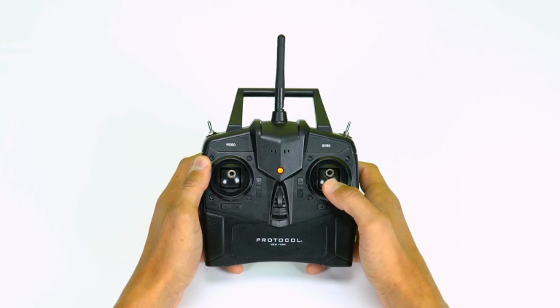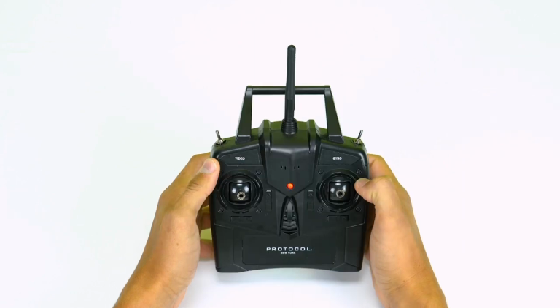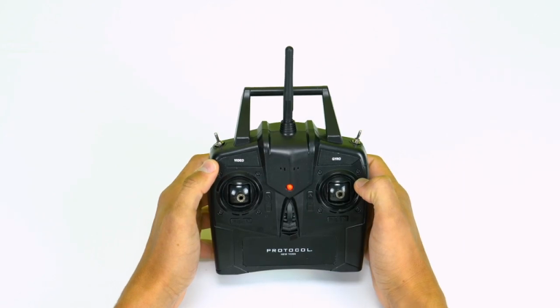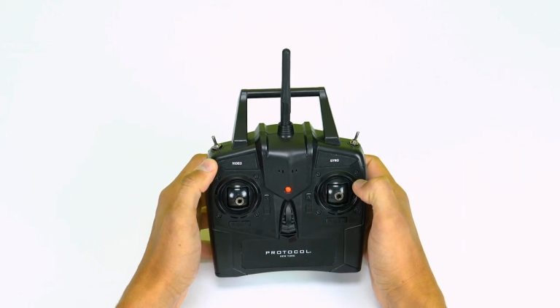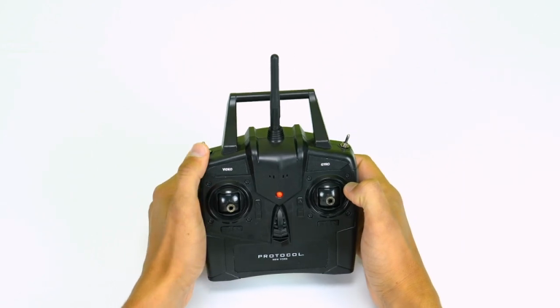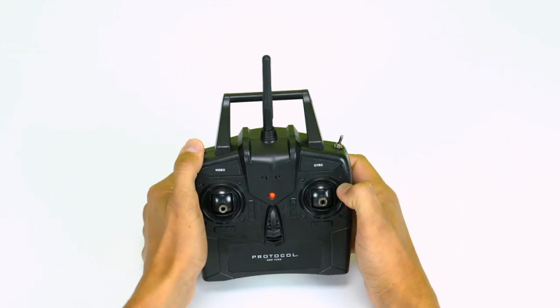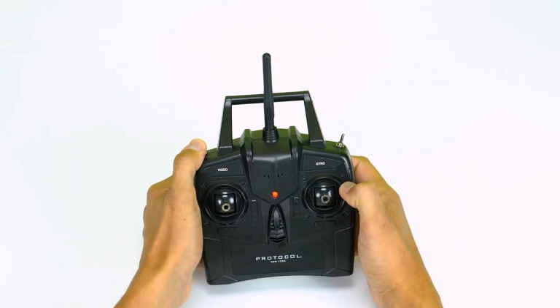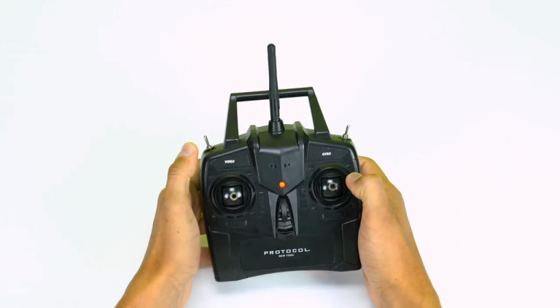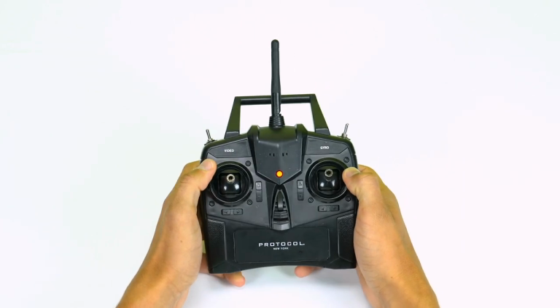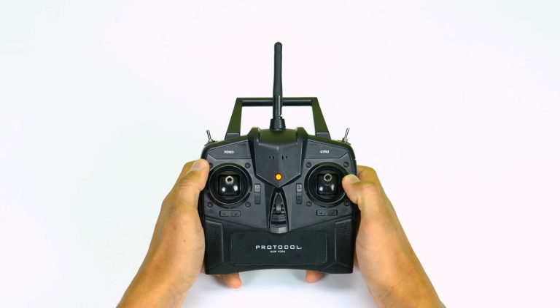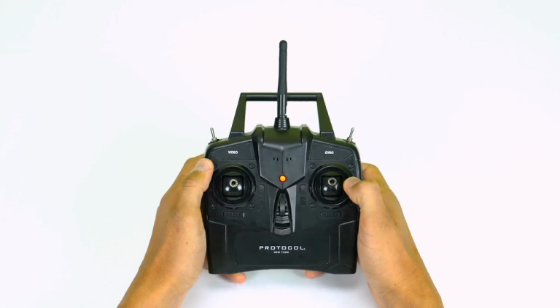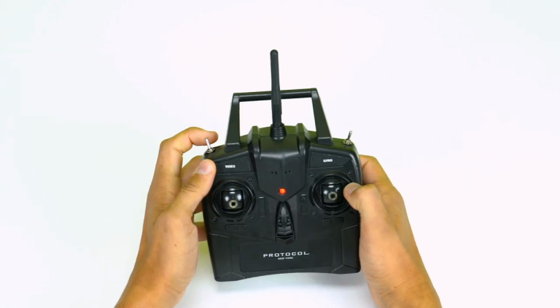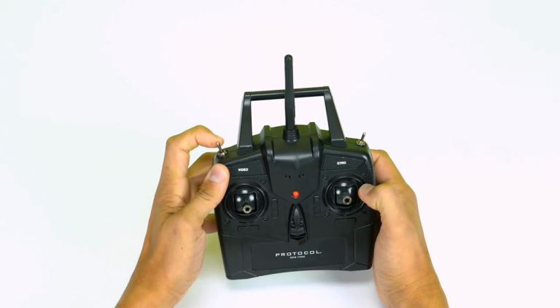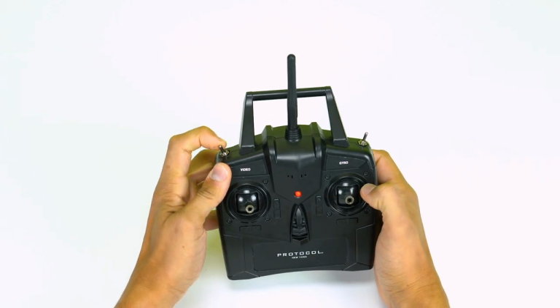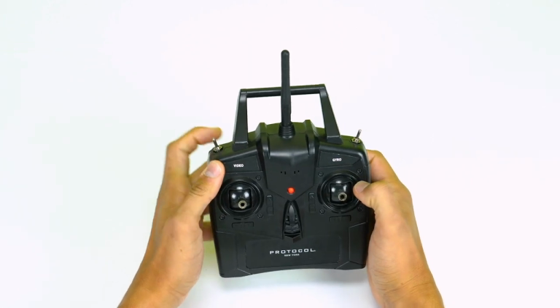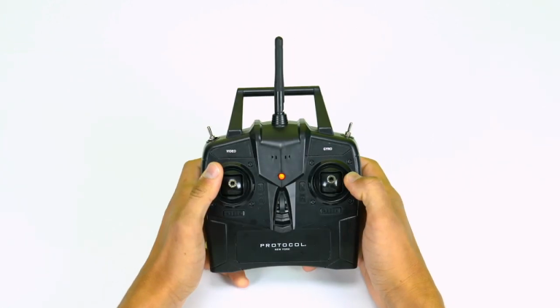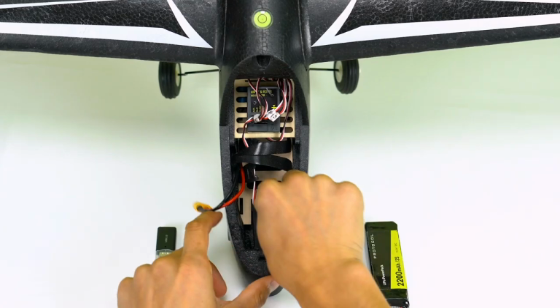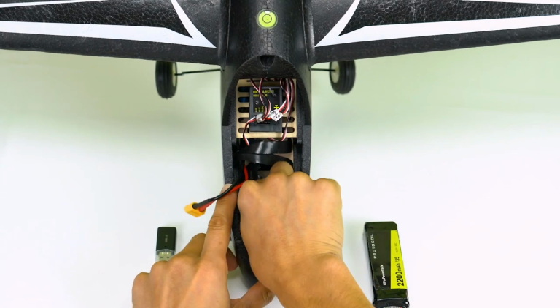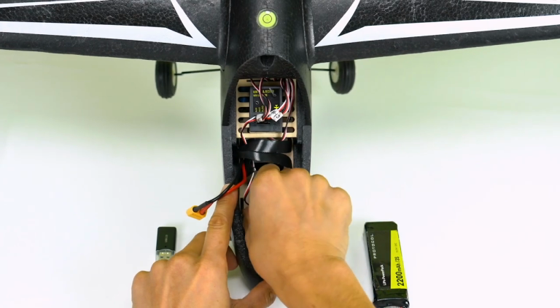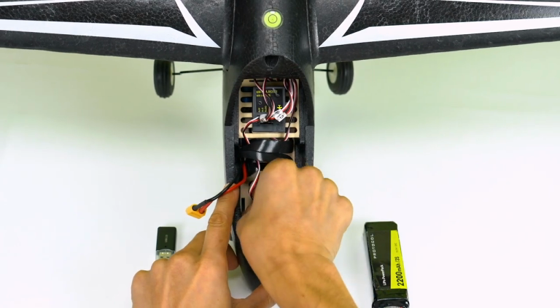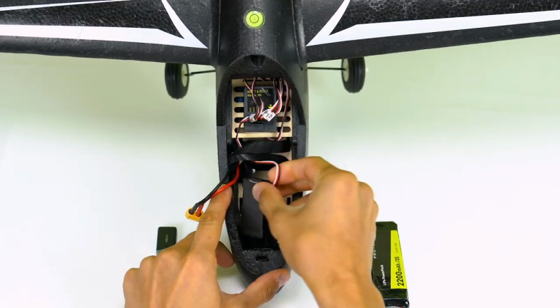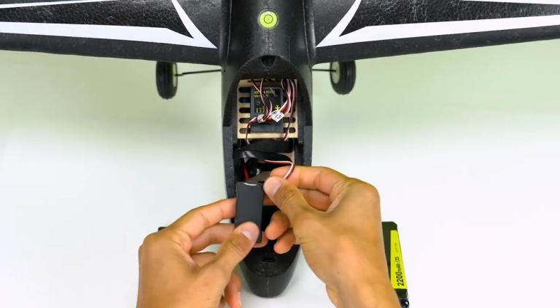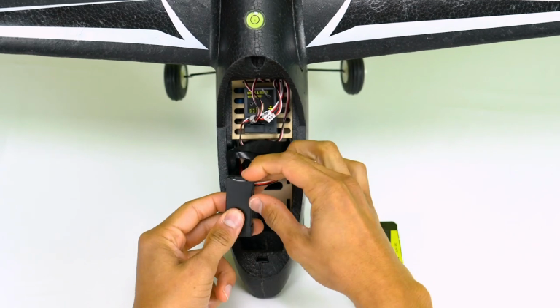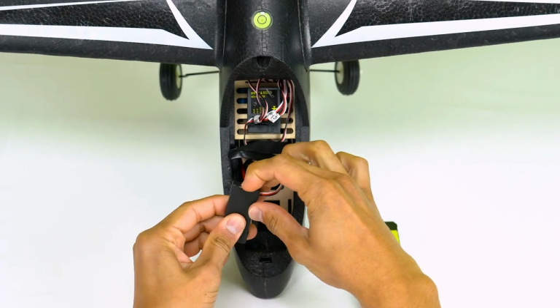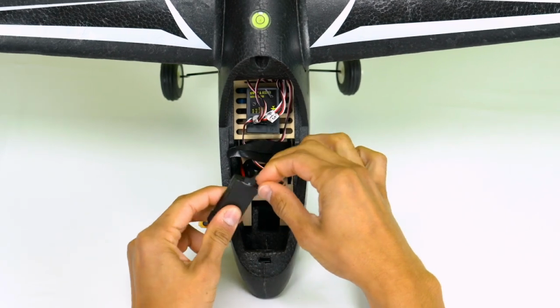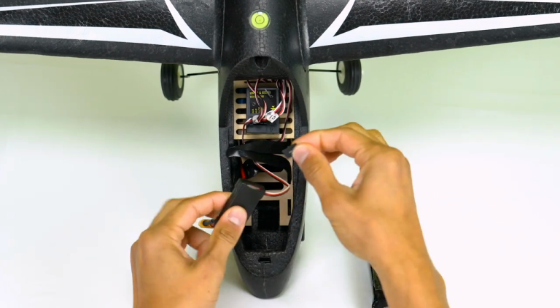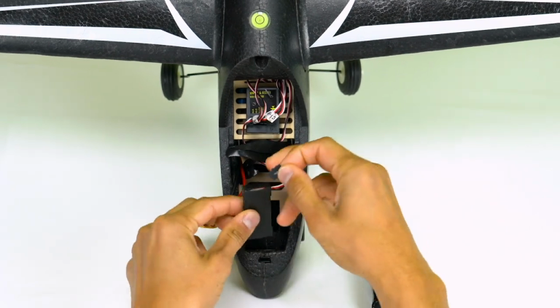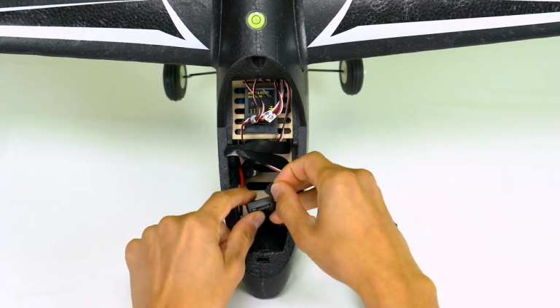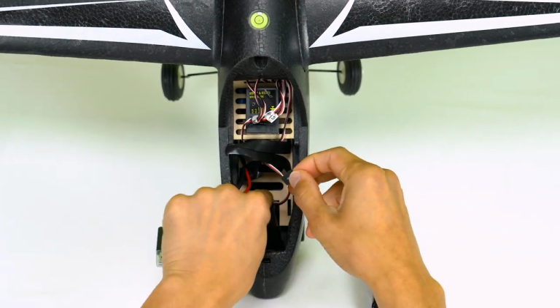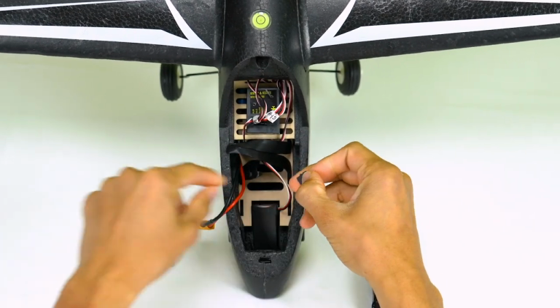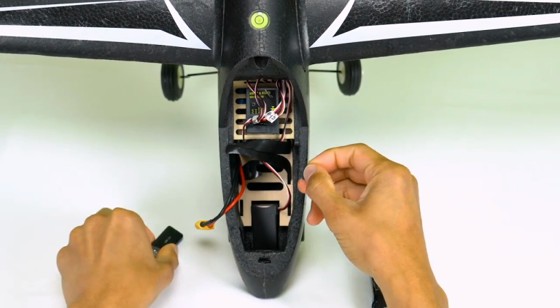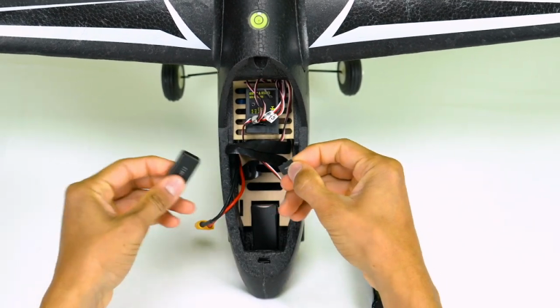To record video, push the camera switch all the way back. To stop, pull the switch forward. Remove the memory card and insert it into the card reader. Insert the card reader into the USB port of your computer to view videos.